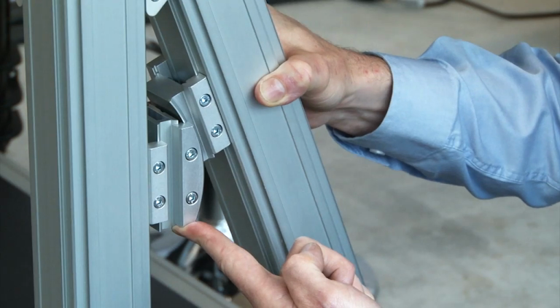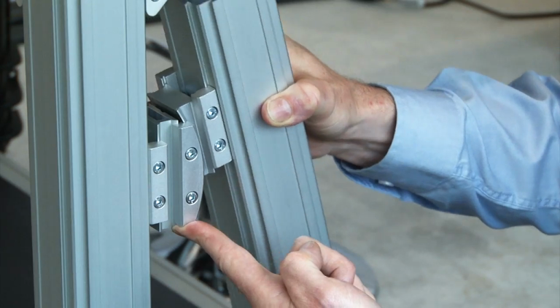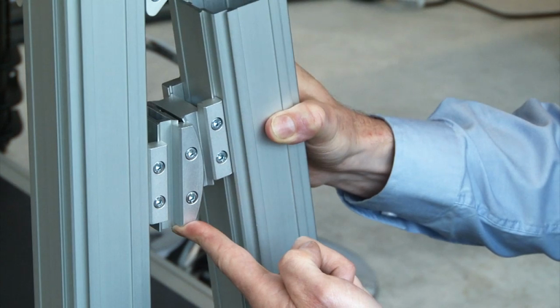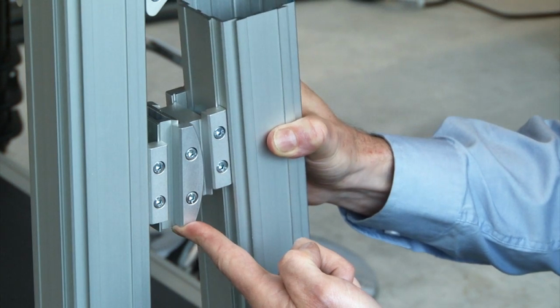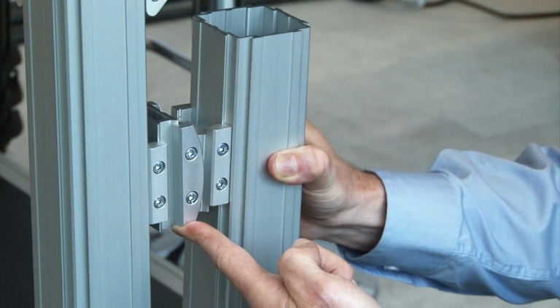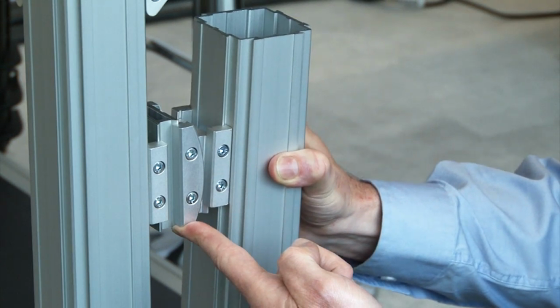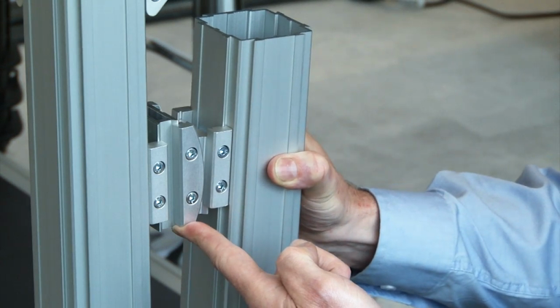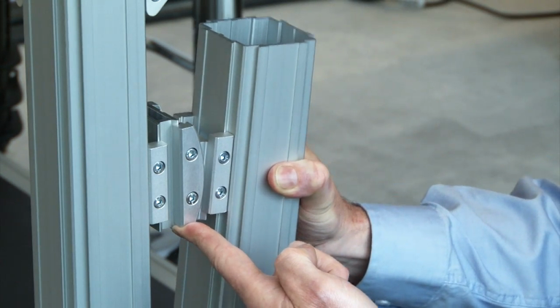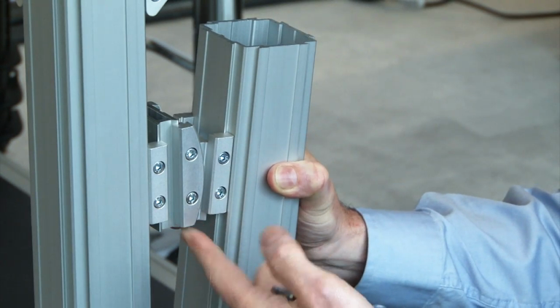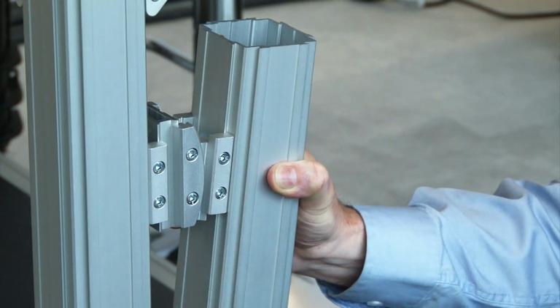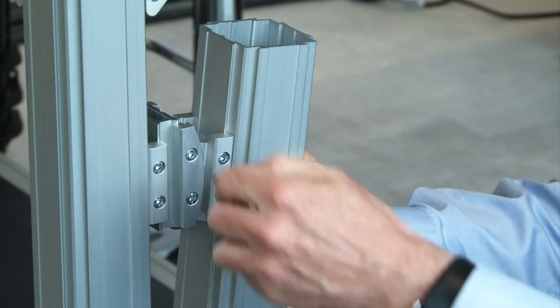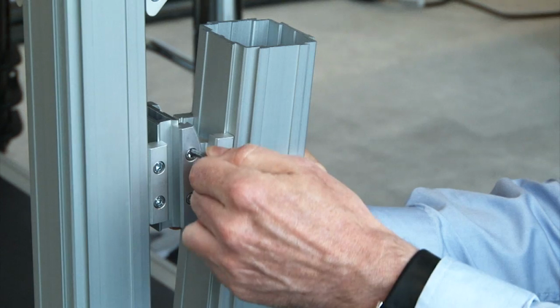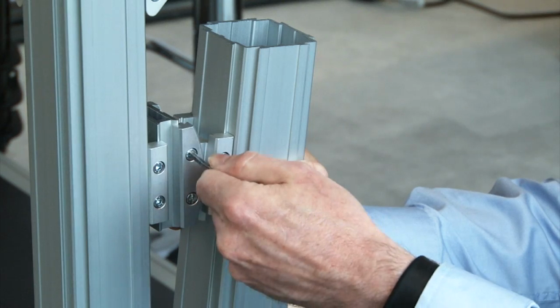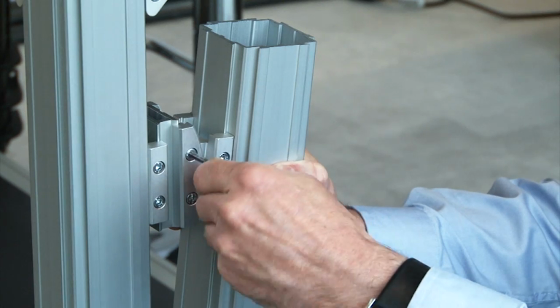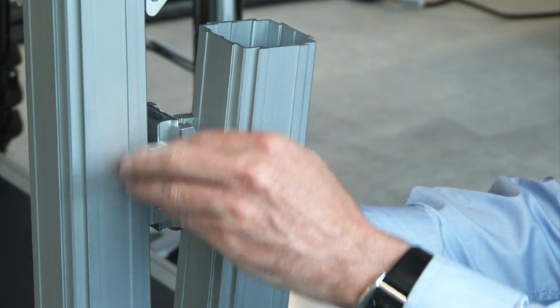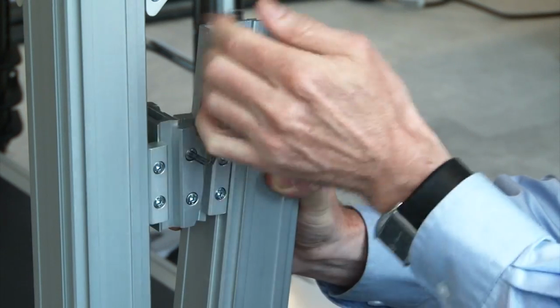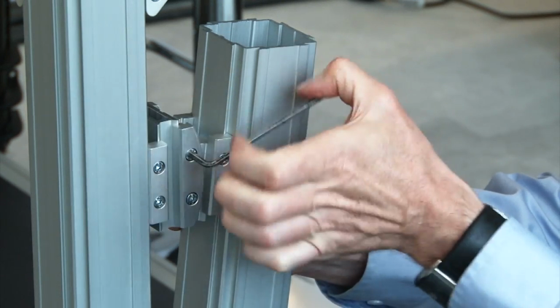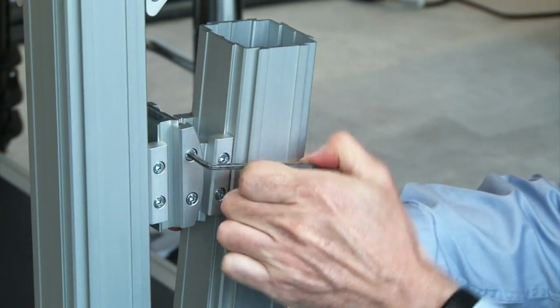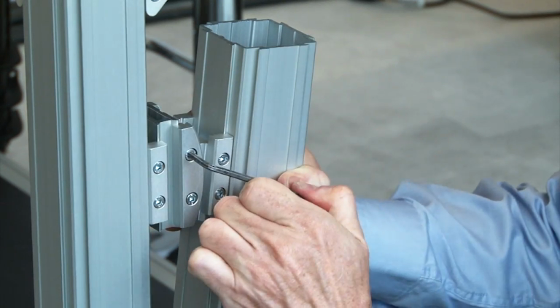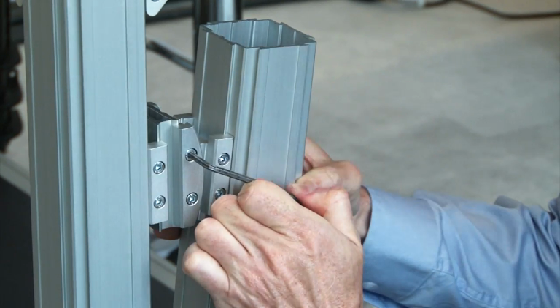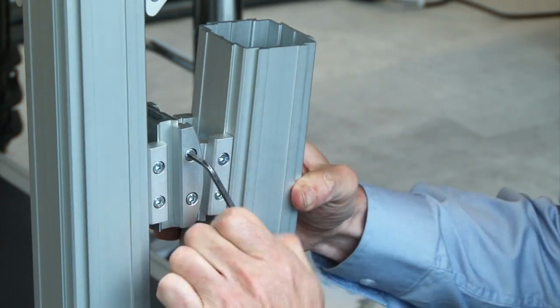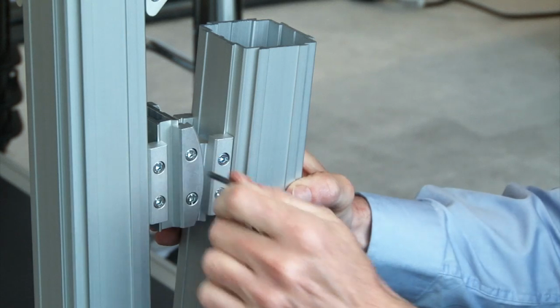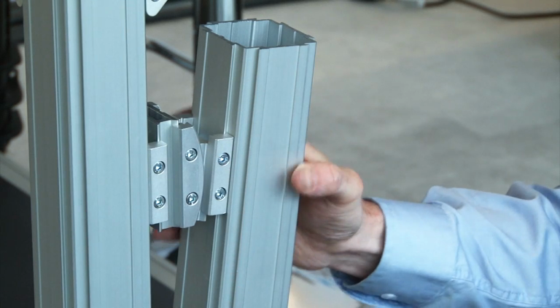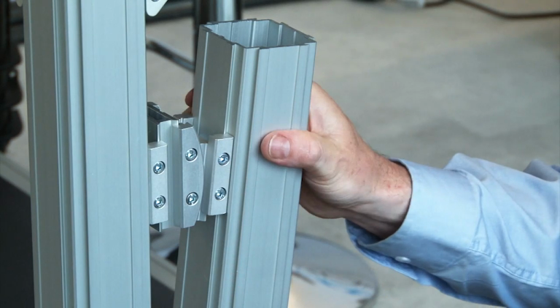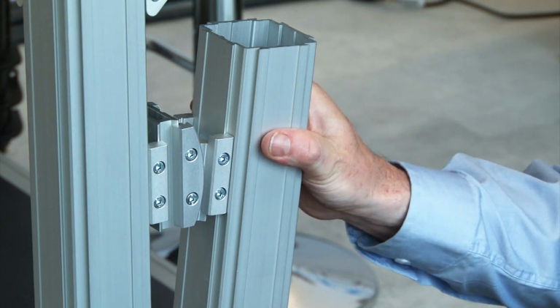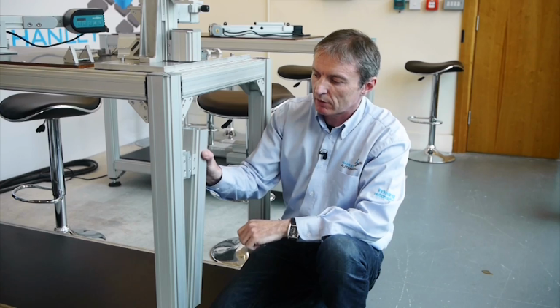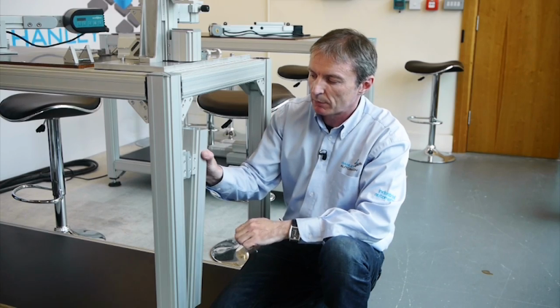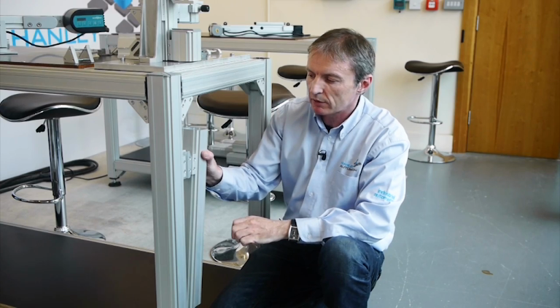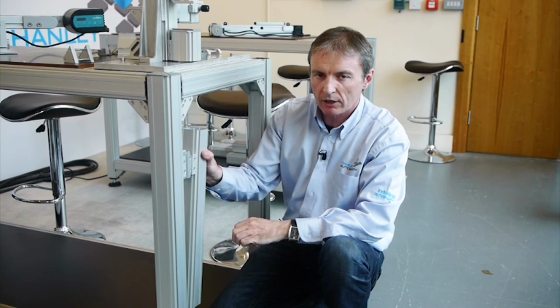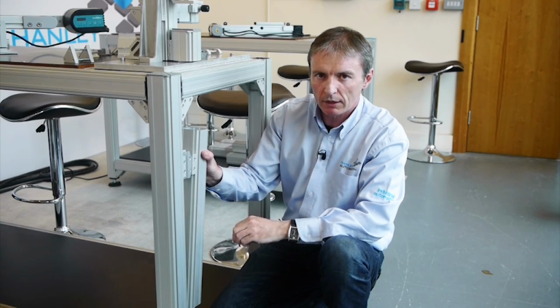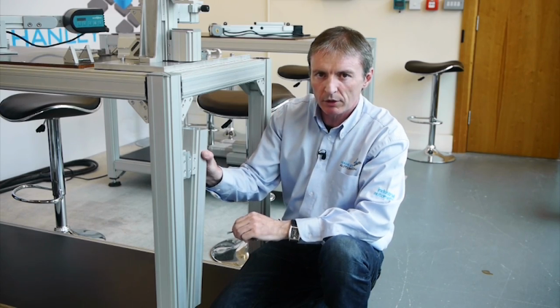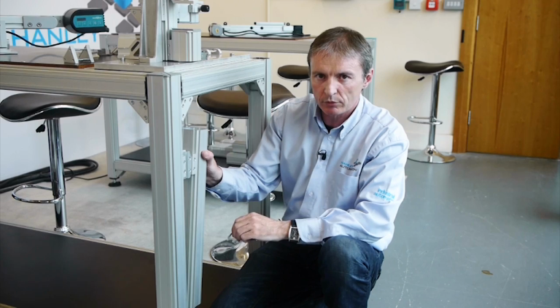Kwikset can be adjusted easily, quickly and precisely without the need for drilling or pinning. These connections are dimensionally stable and vibration proof.